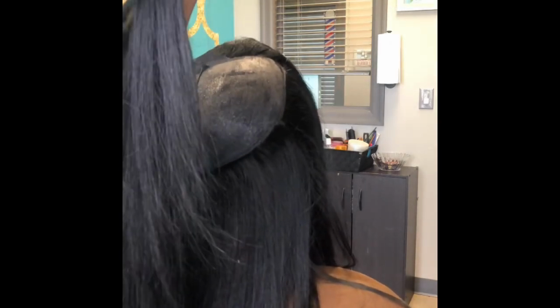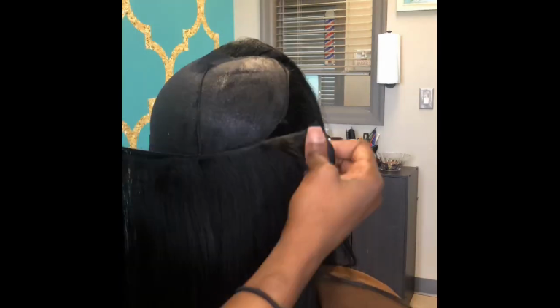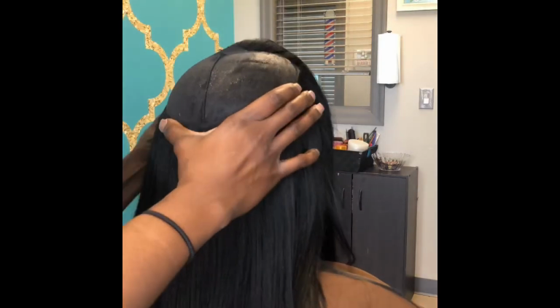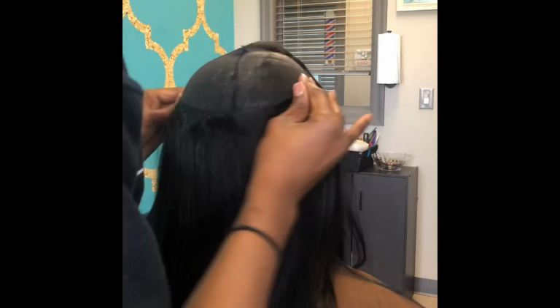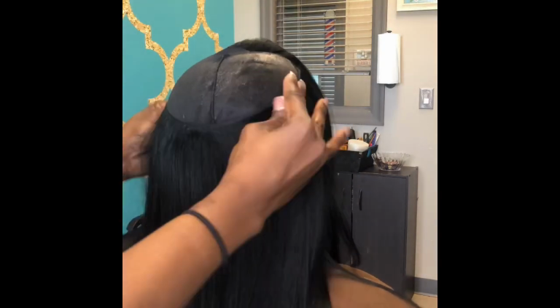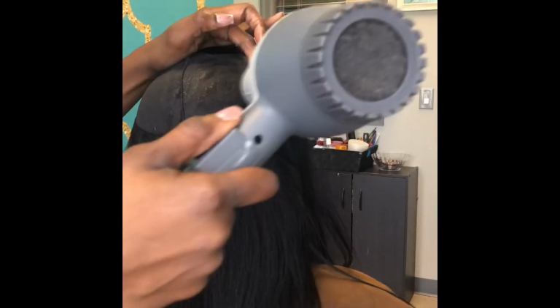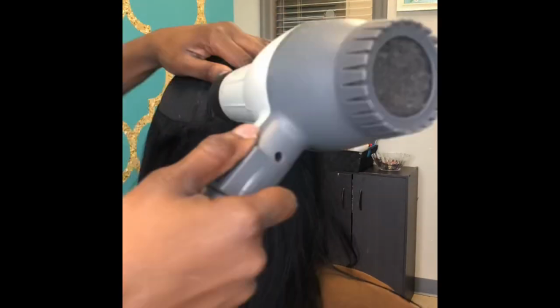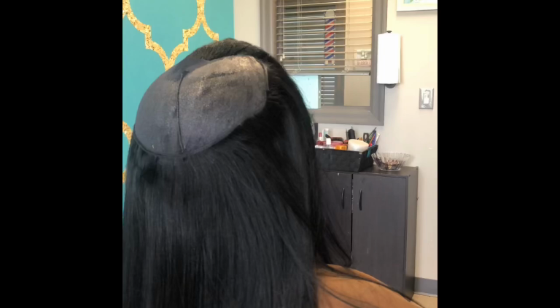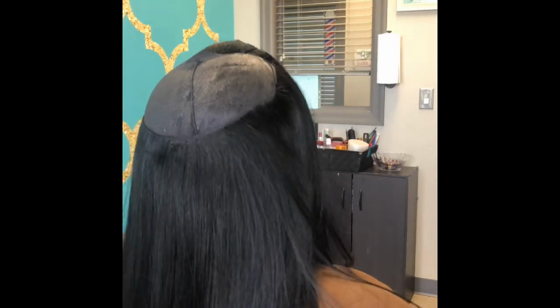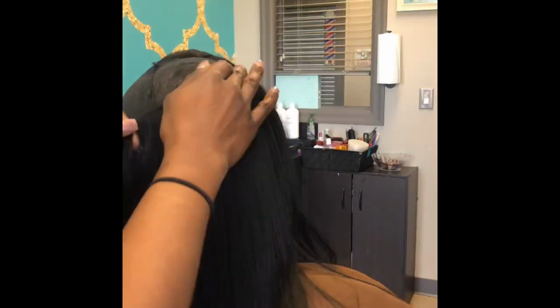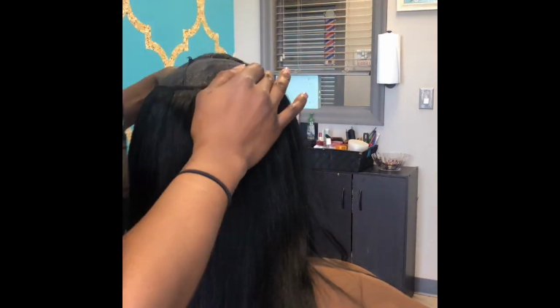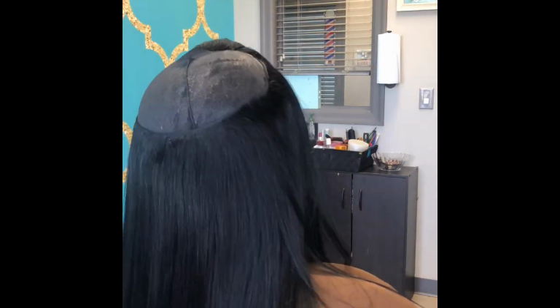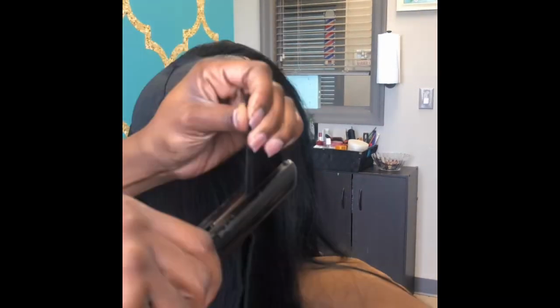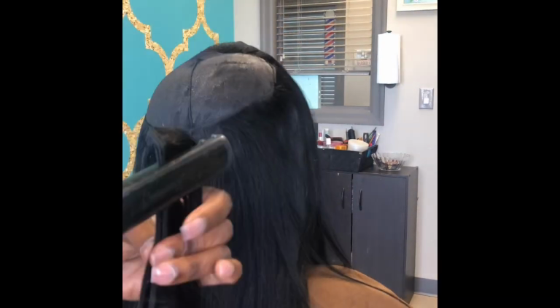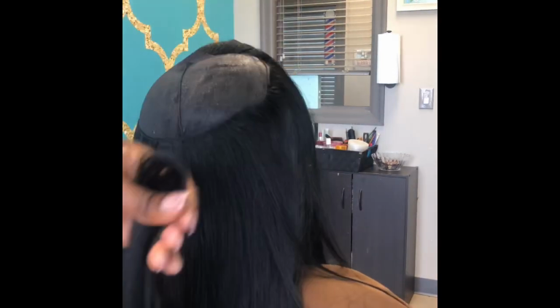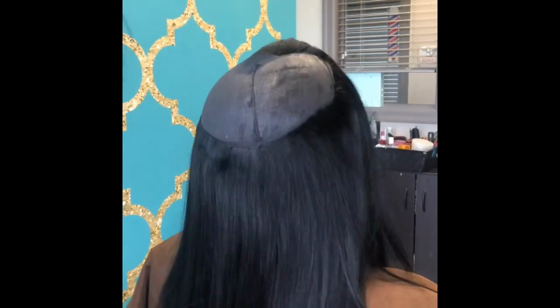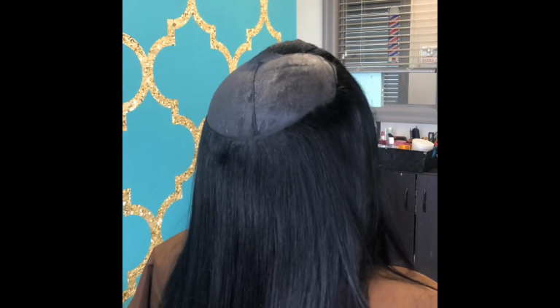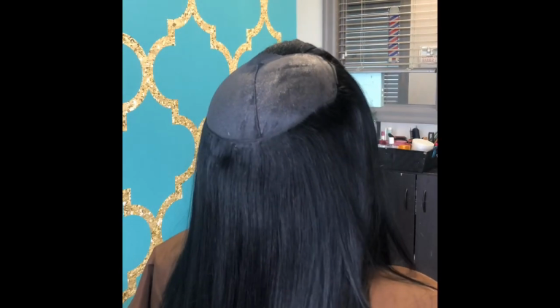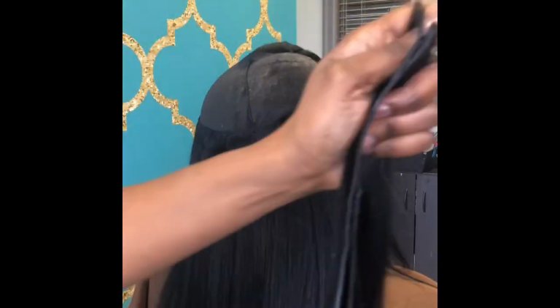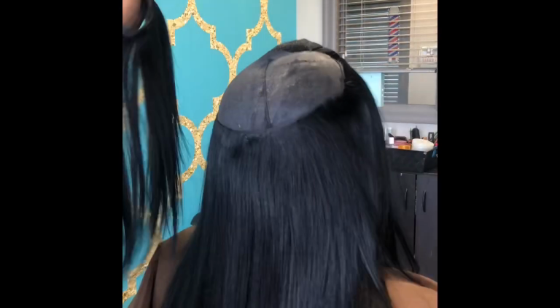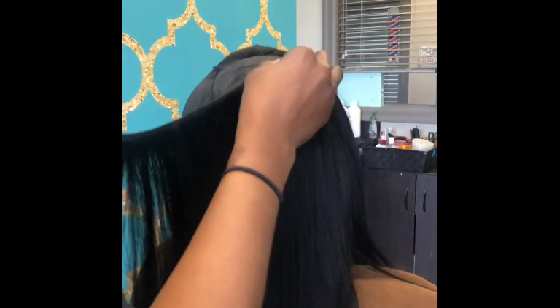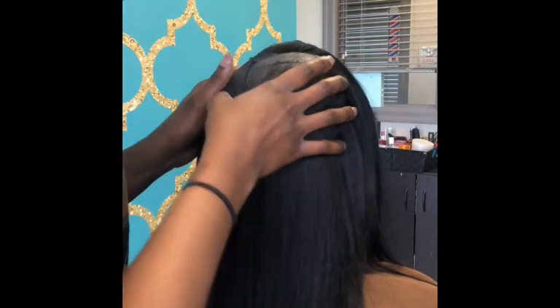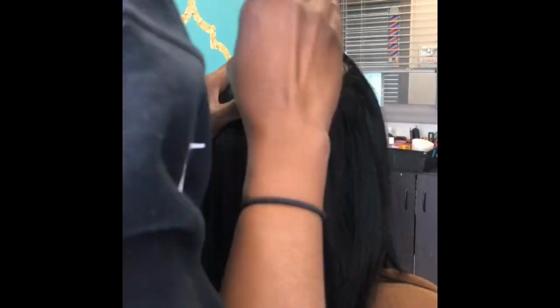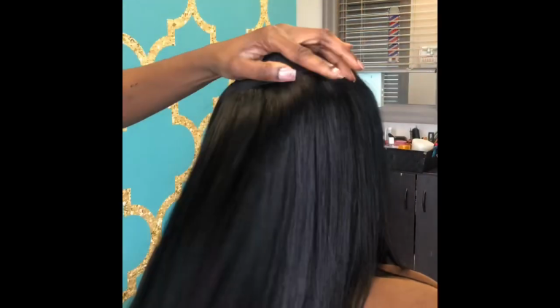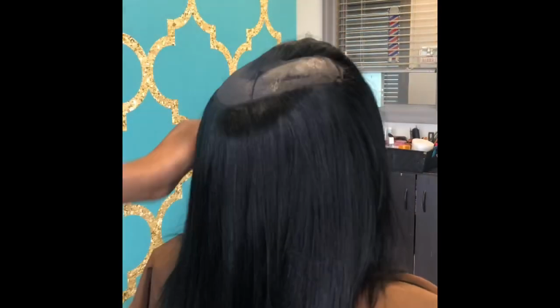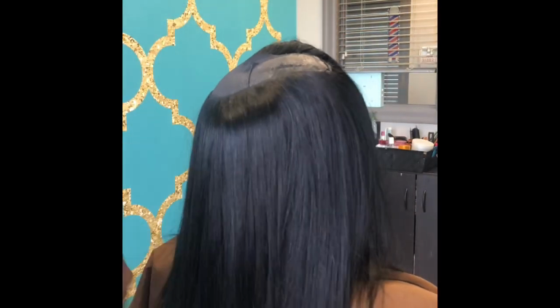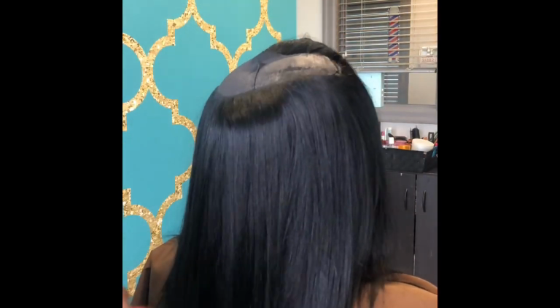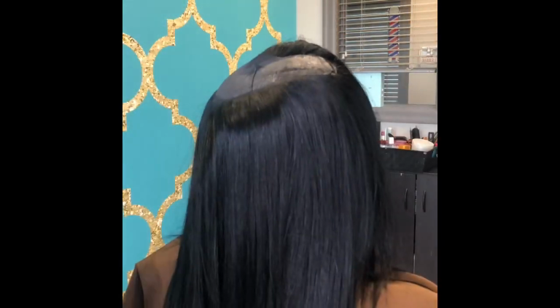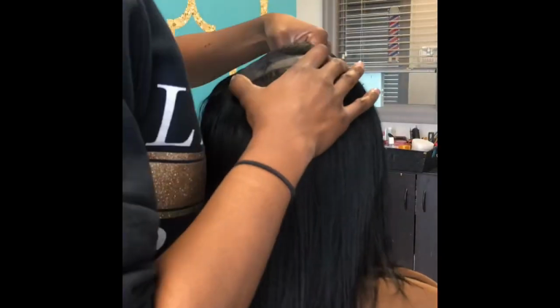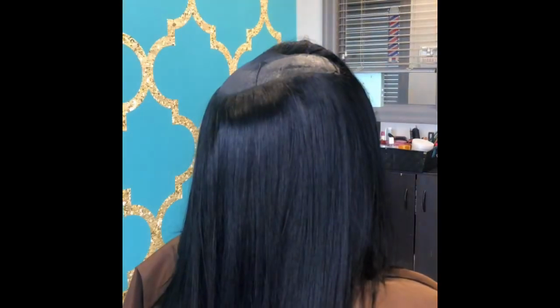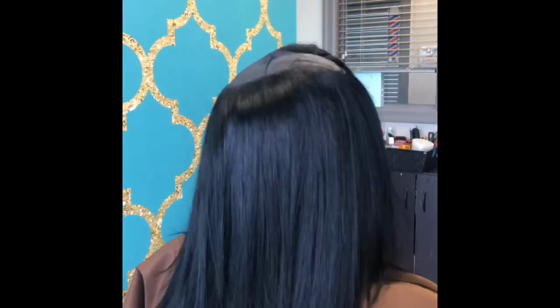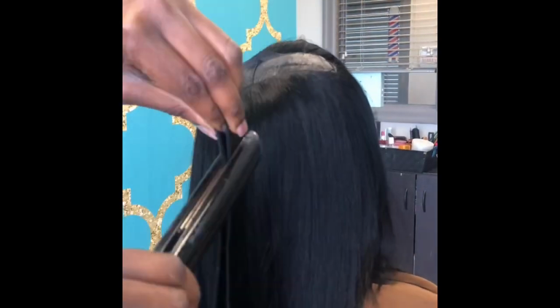I have a little trick that I use with the tracks and the flat iron — I kind of just press the flat iron on the tracks to loosen it up or soften it up, because sometimes the tracks can be hard. It's just a little hack that I like to do.